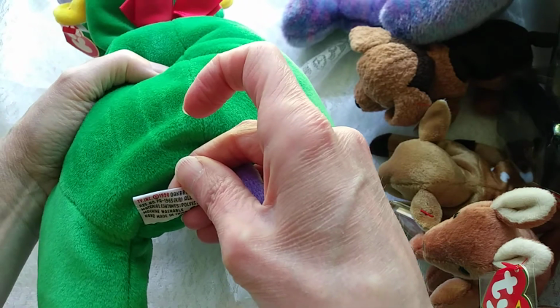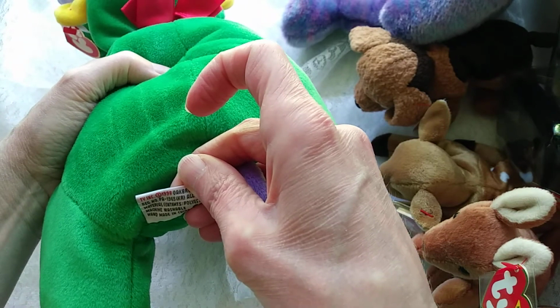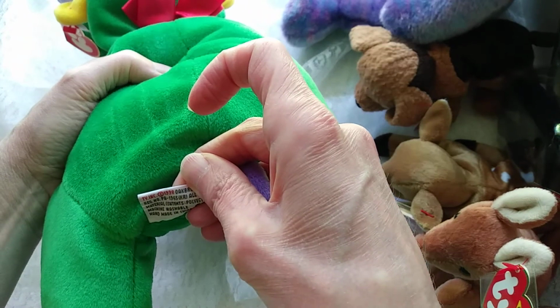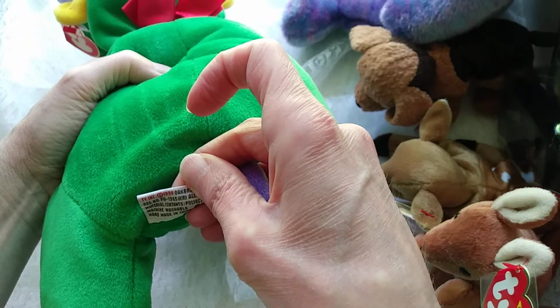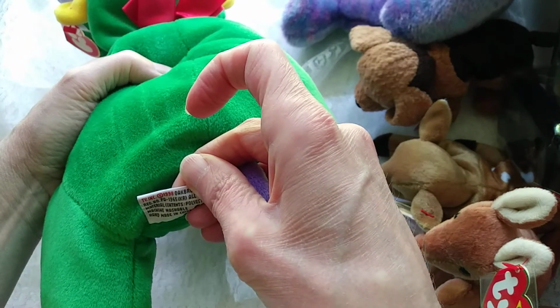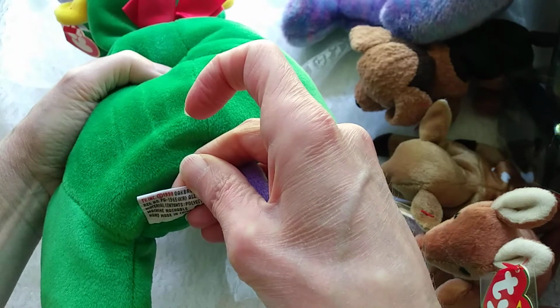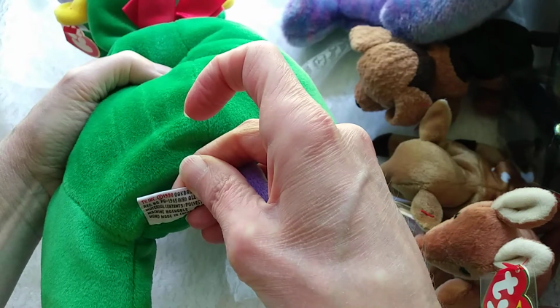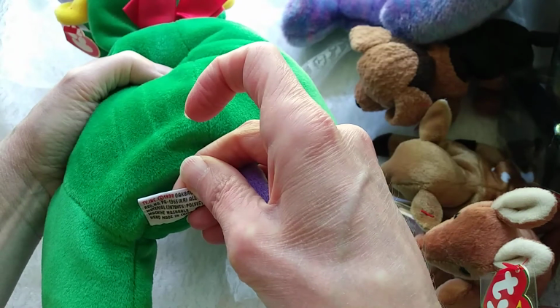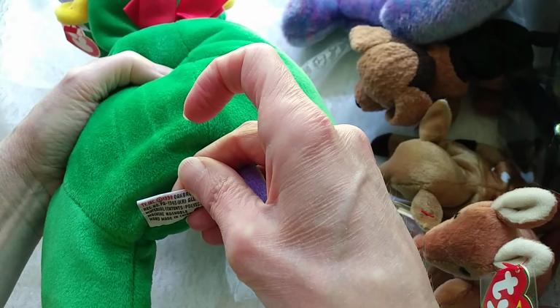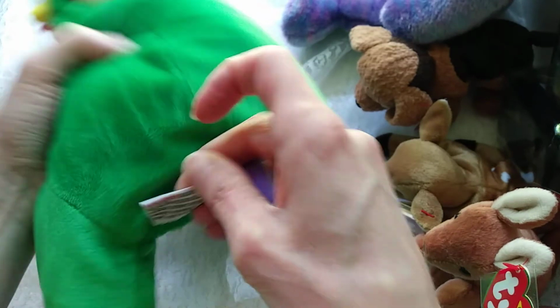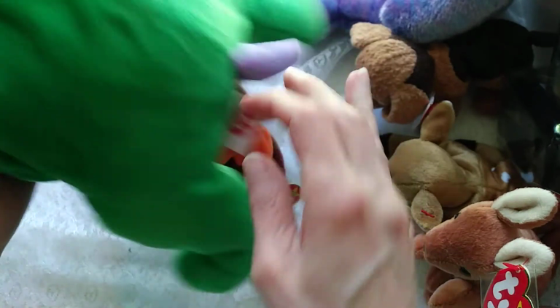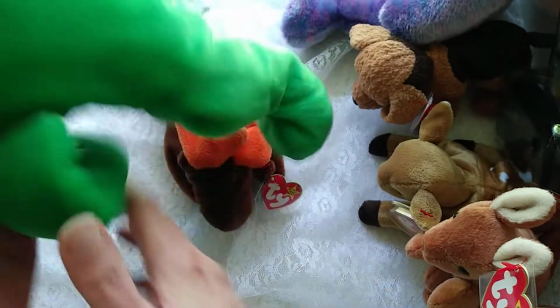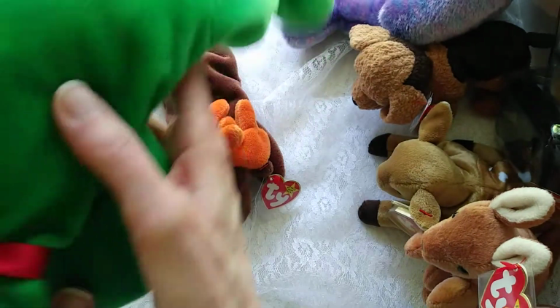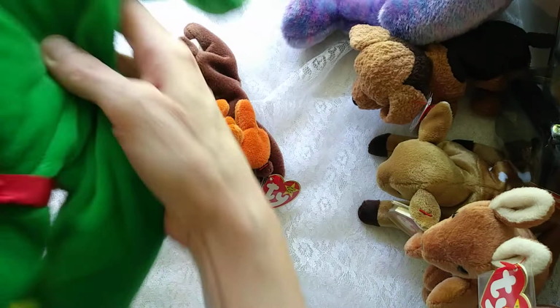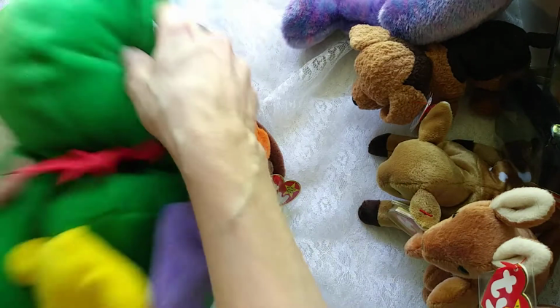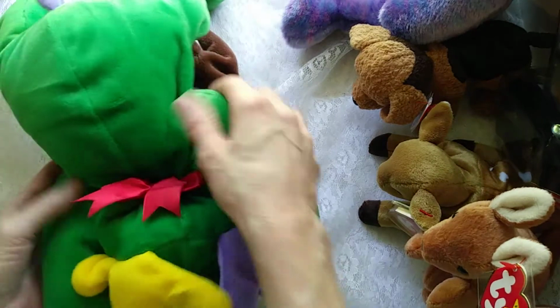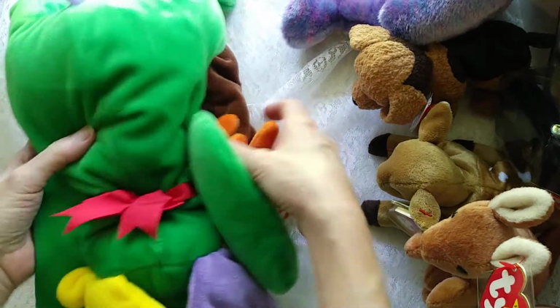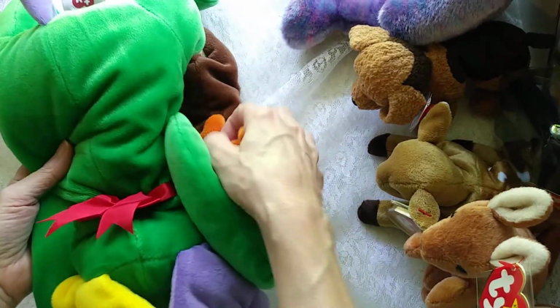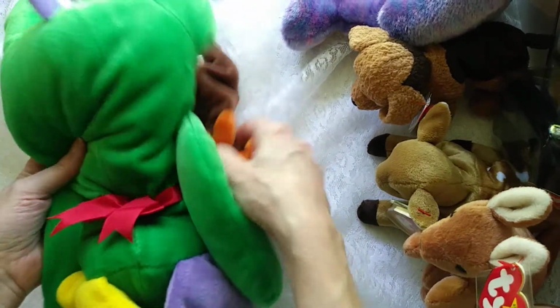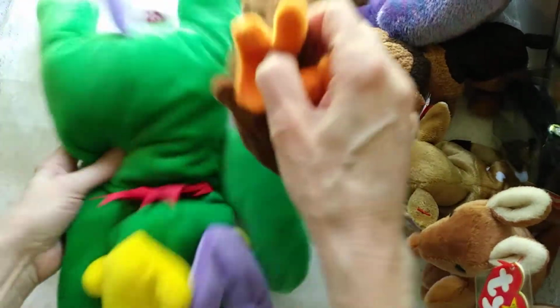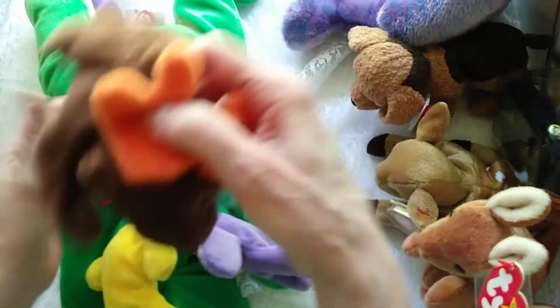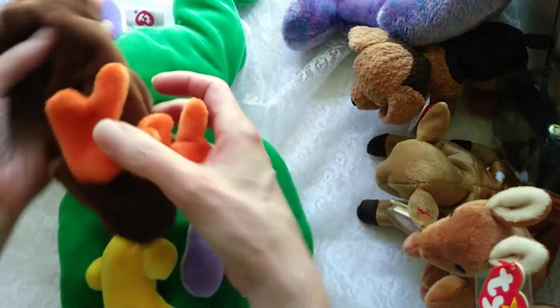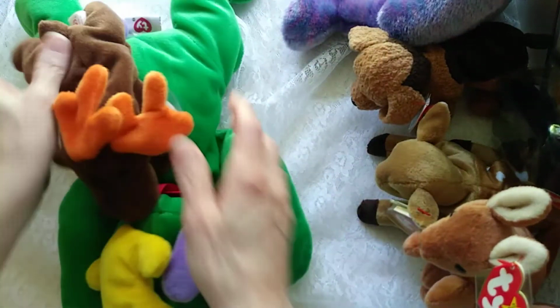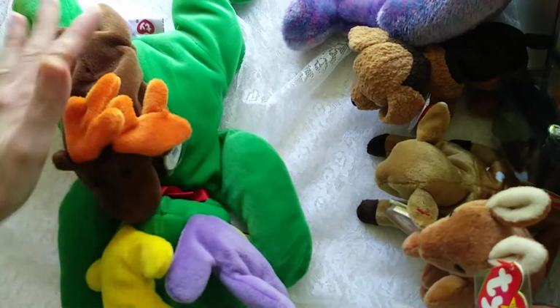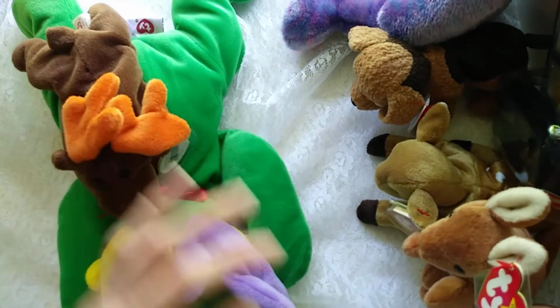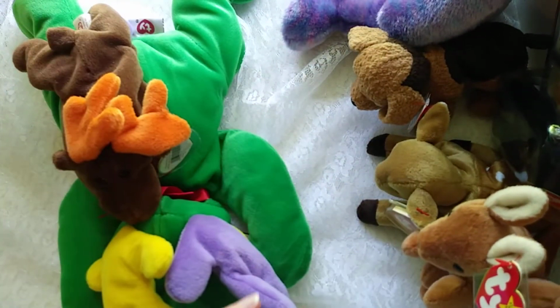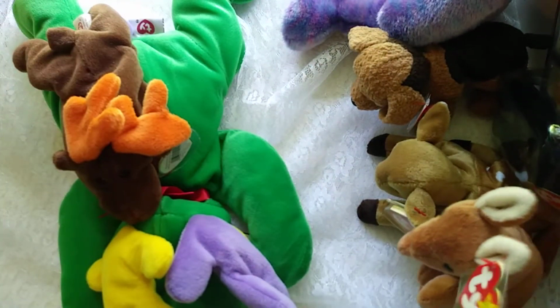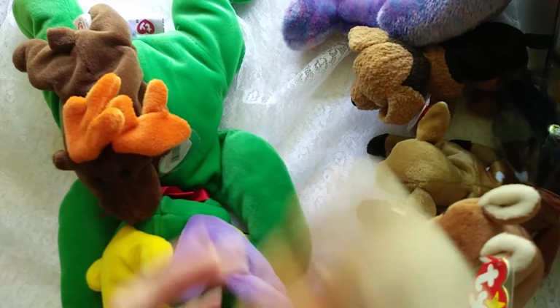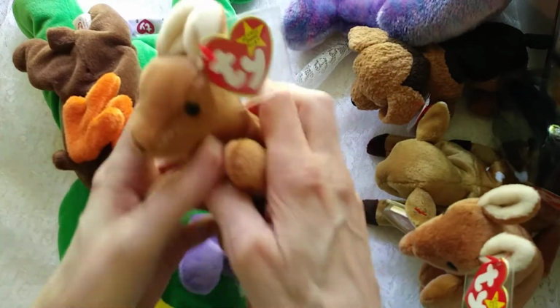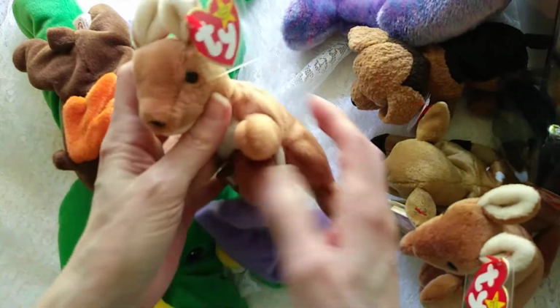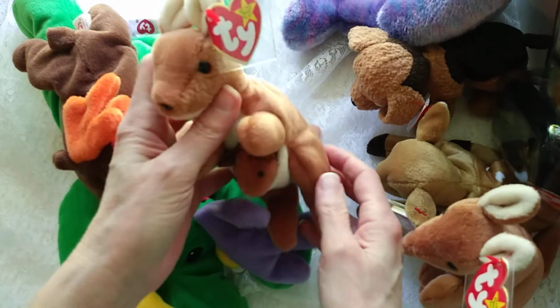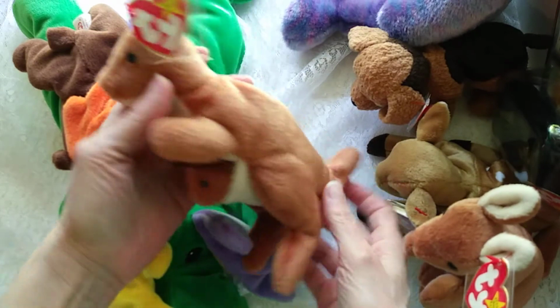1998, very interesting. Antlers. Now we have the cute kangaroo.